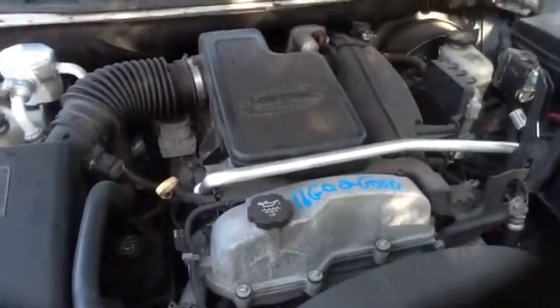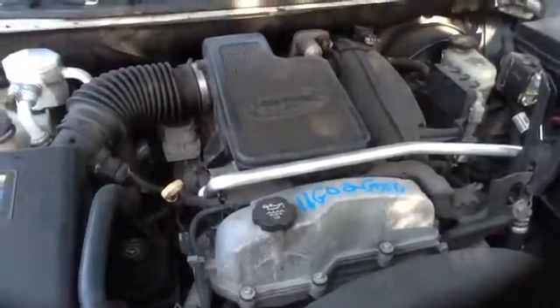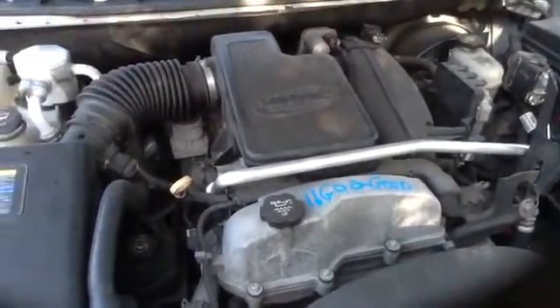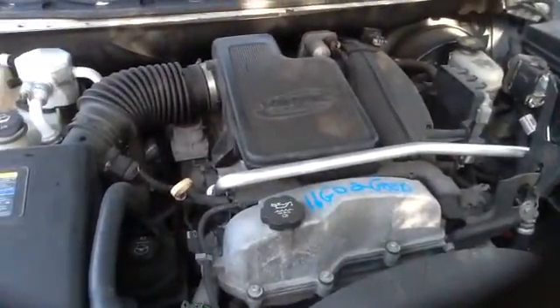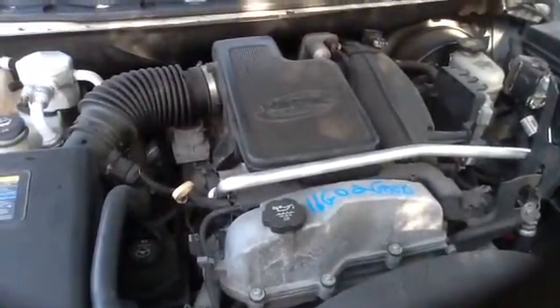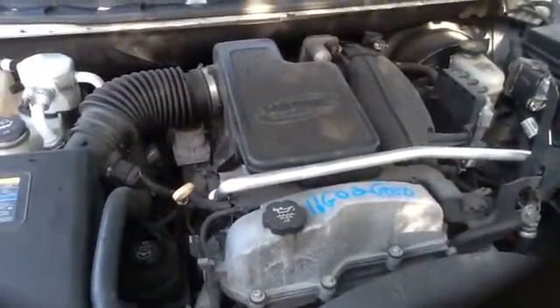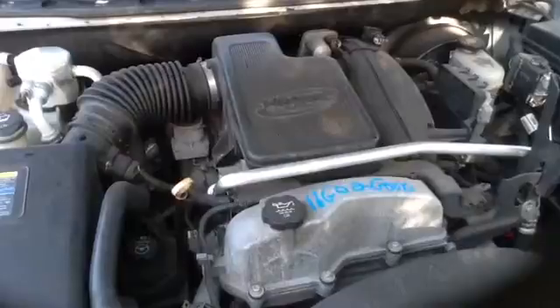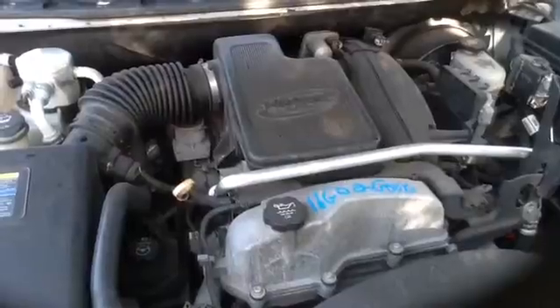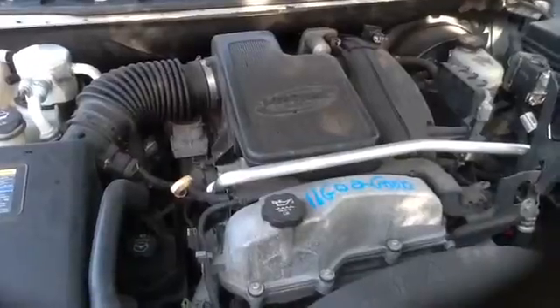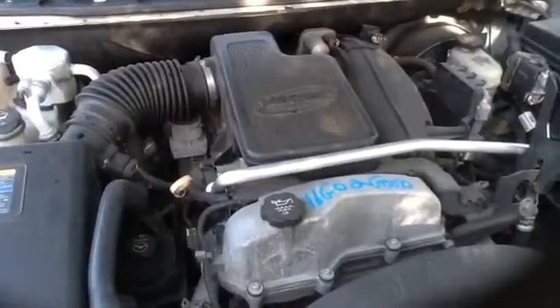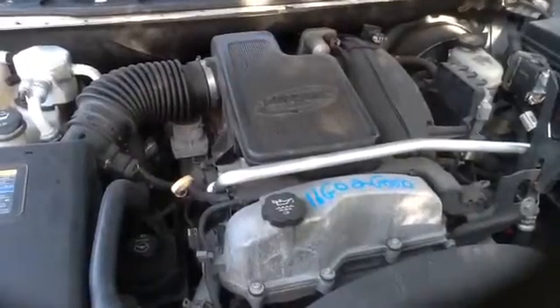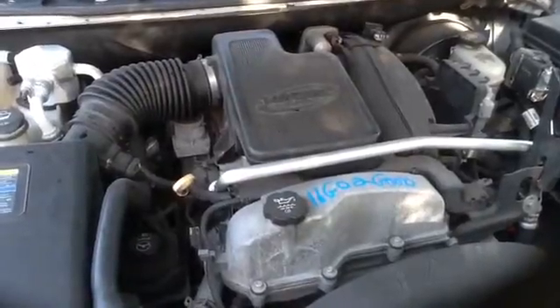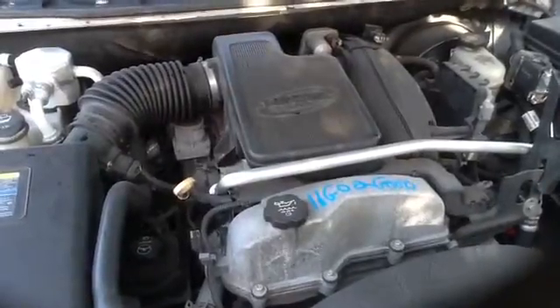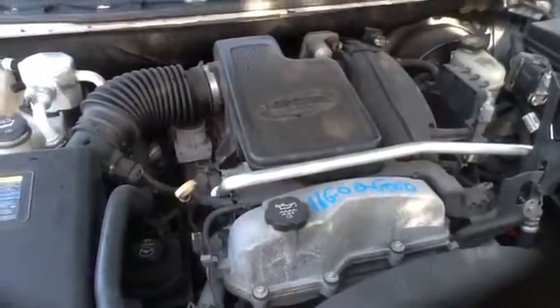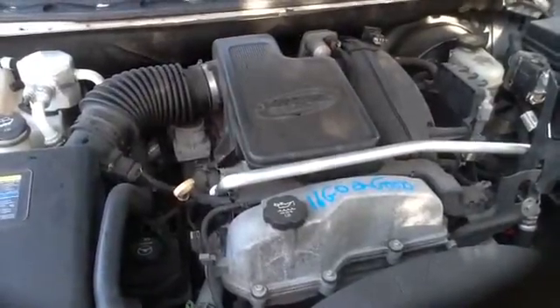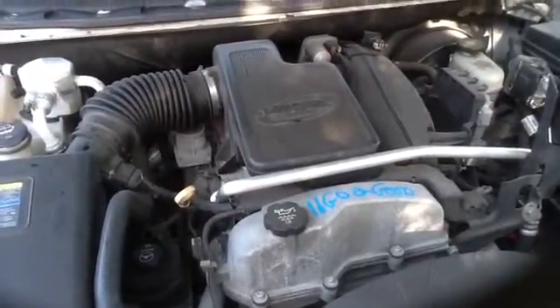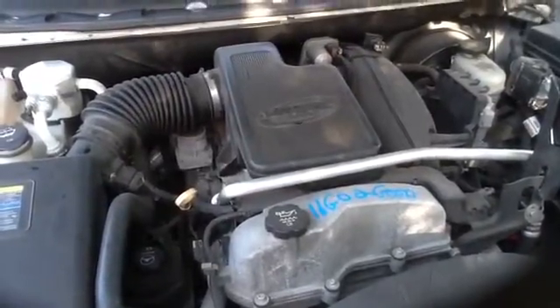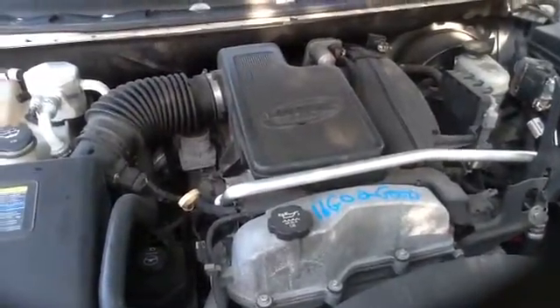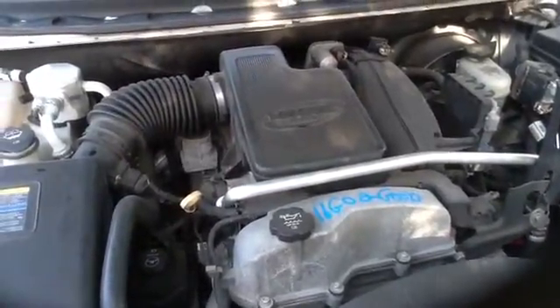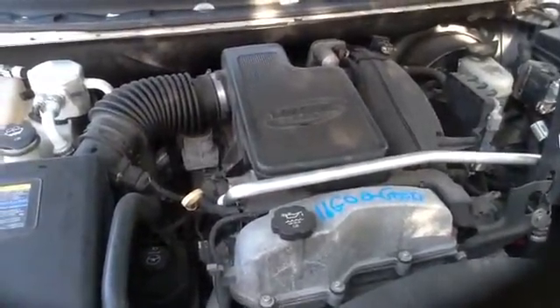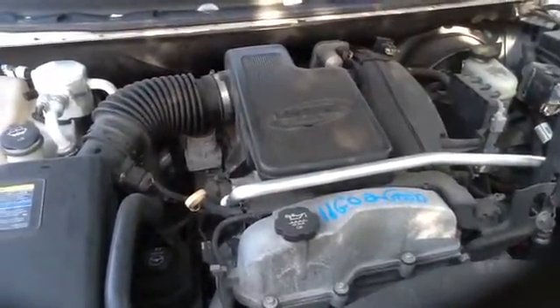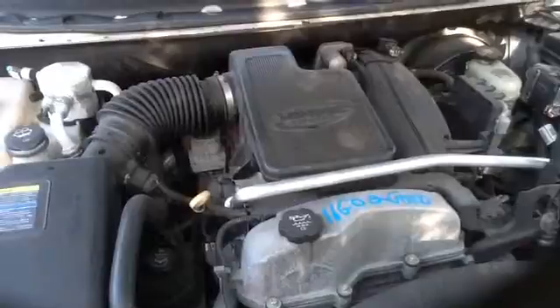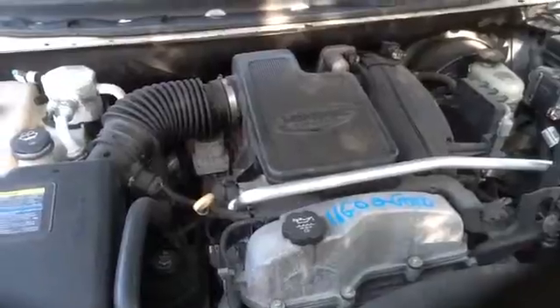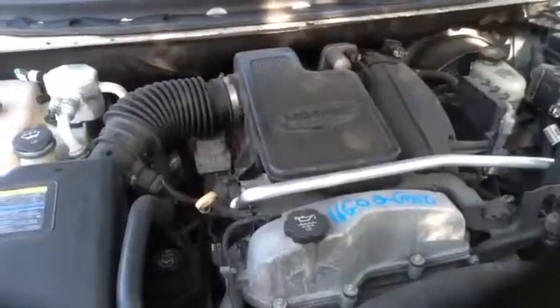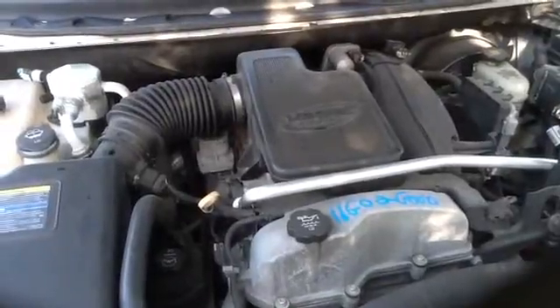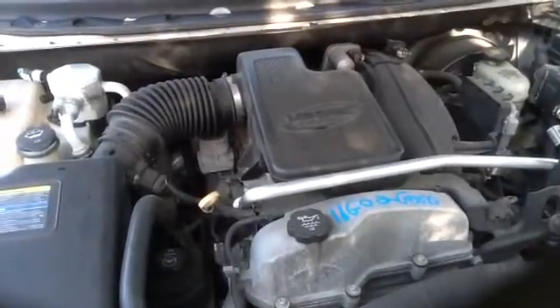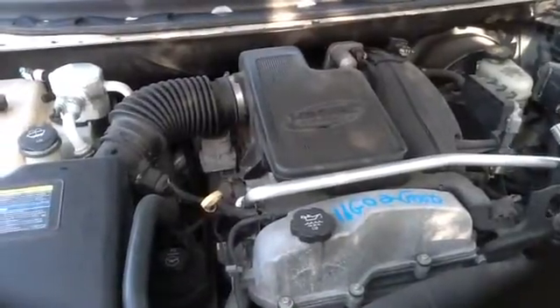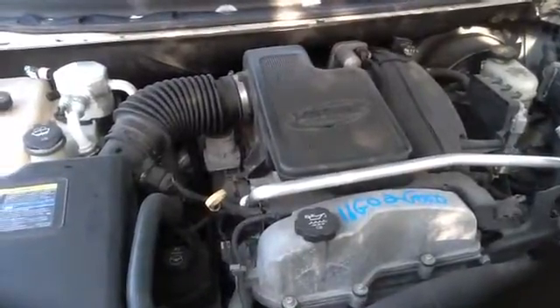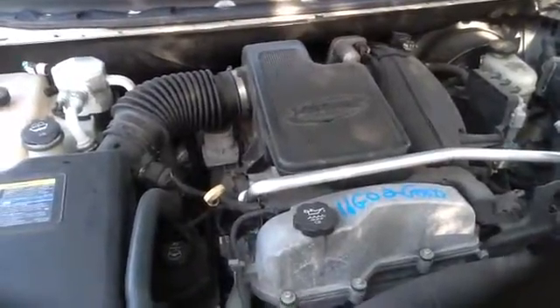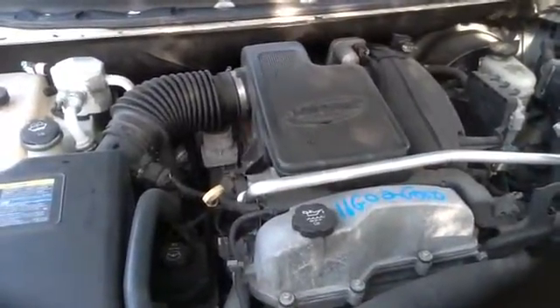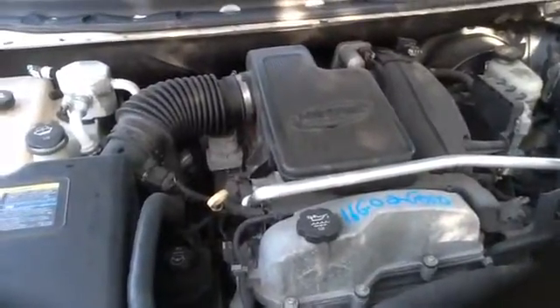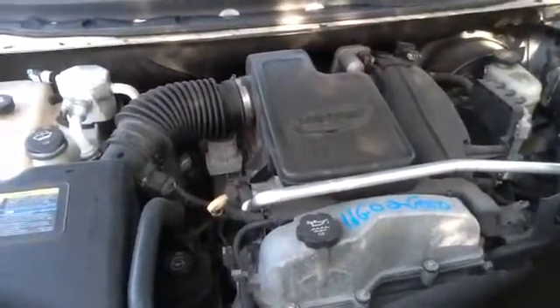Once again, this is a 2007 Chevy Trailblazer, stock number 16G02, with a 4.2.